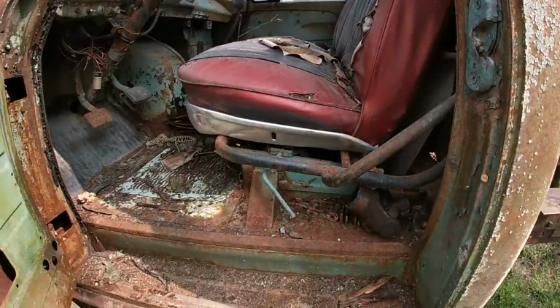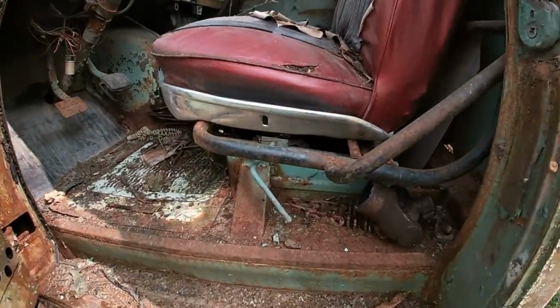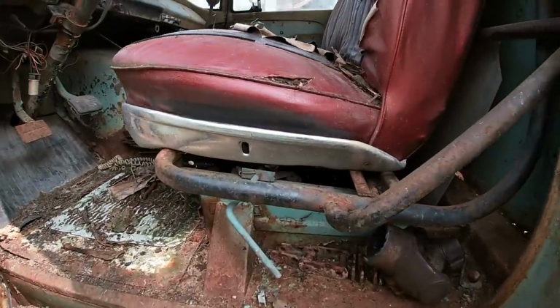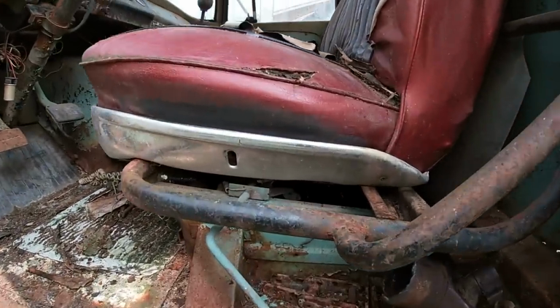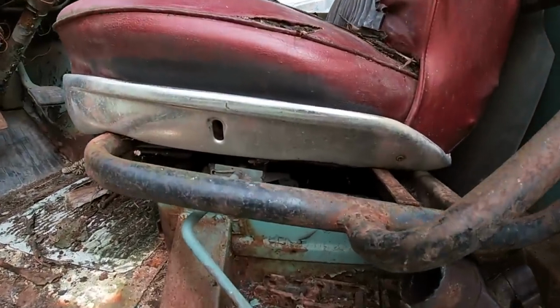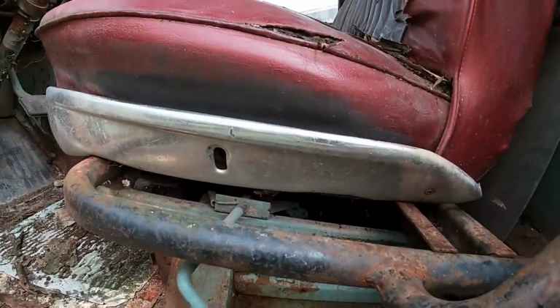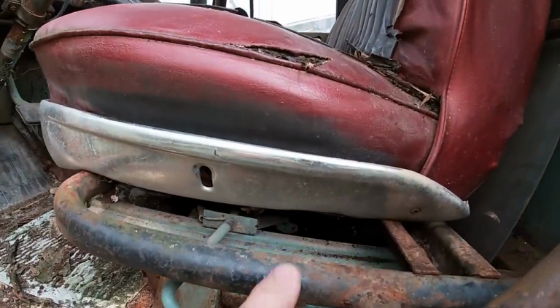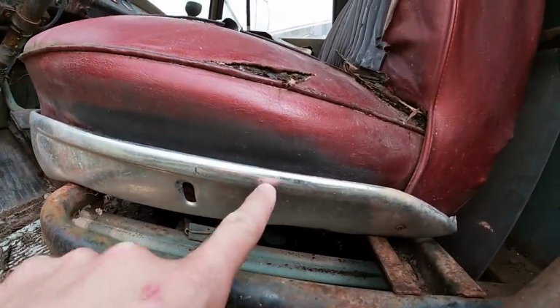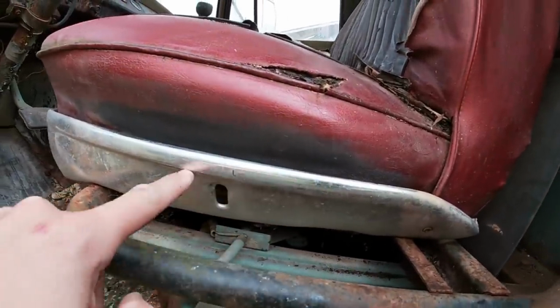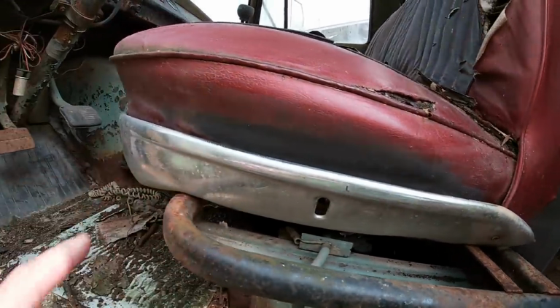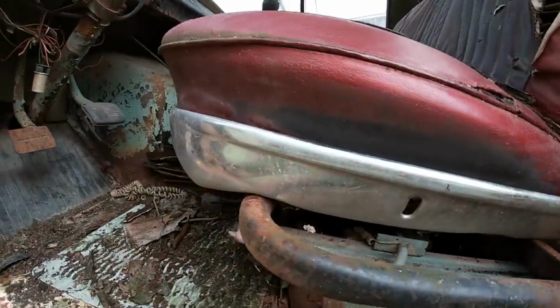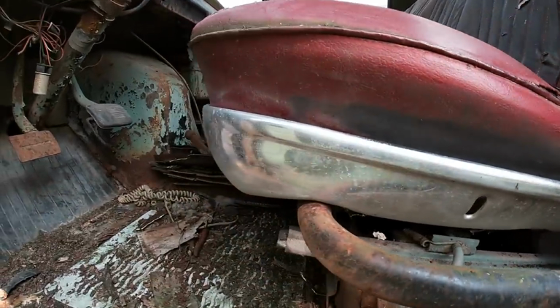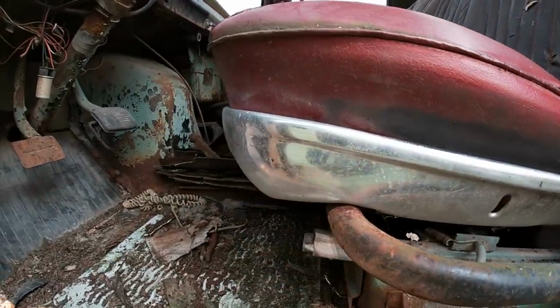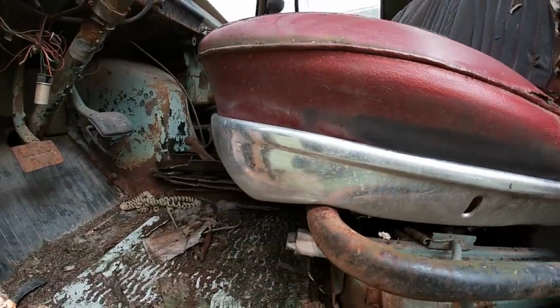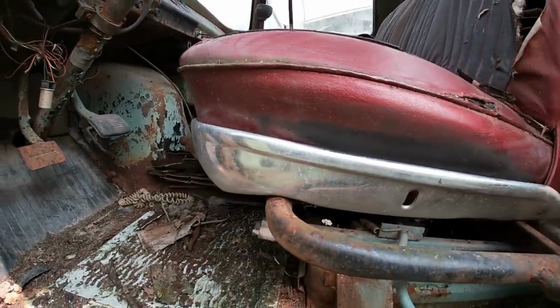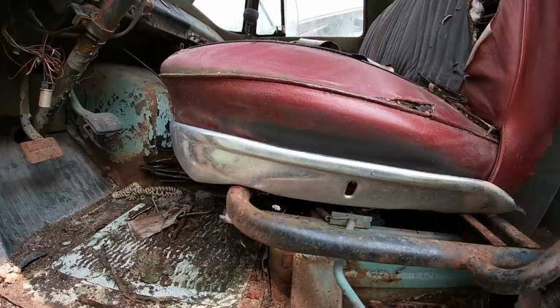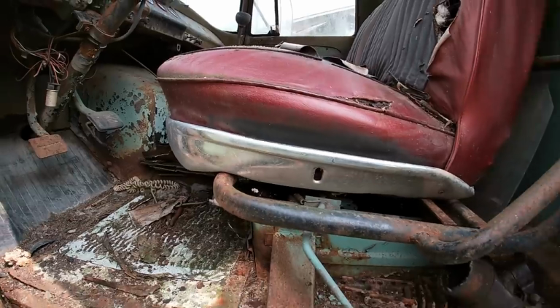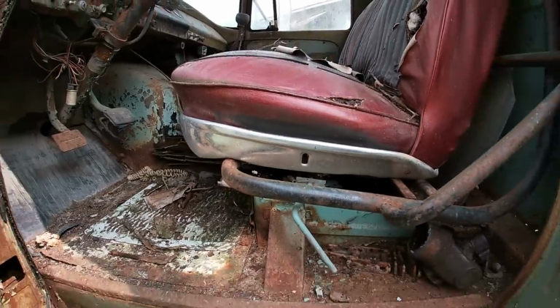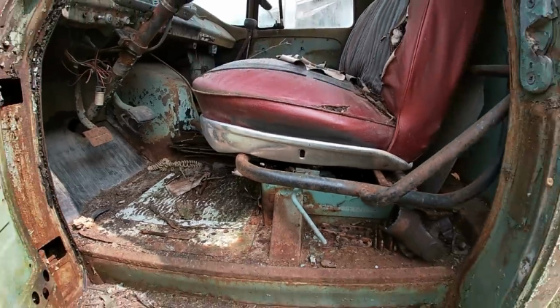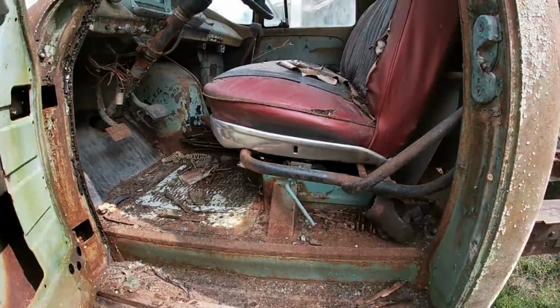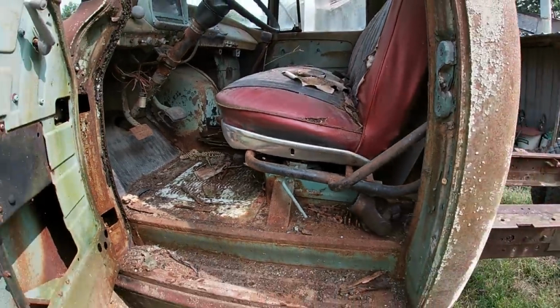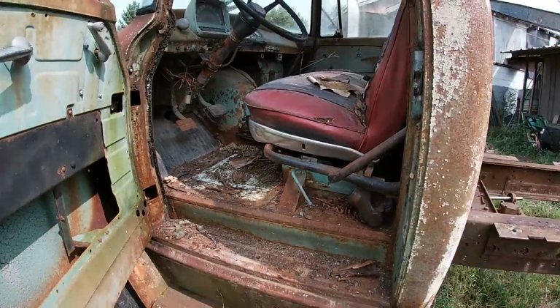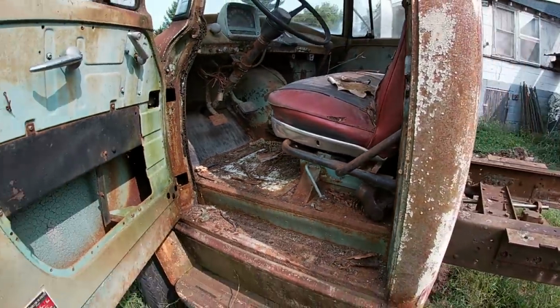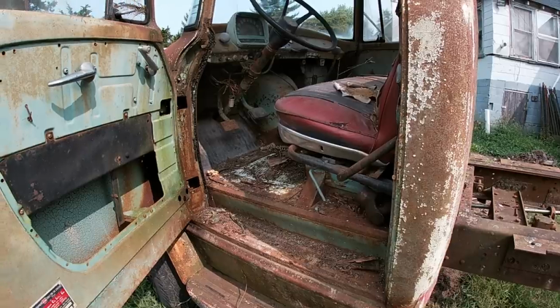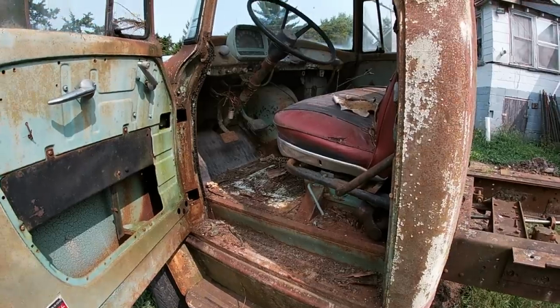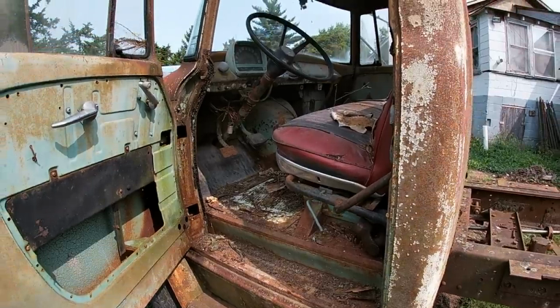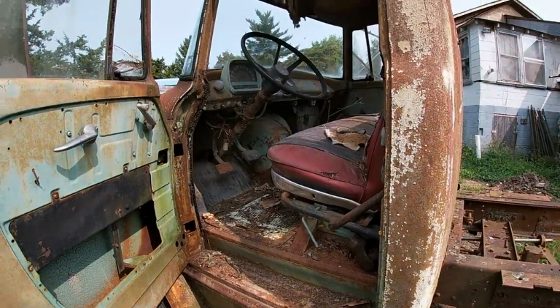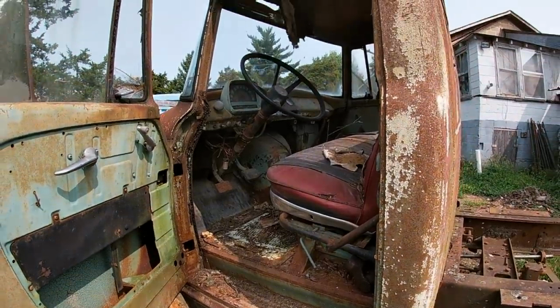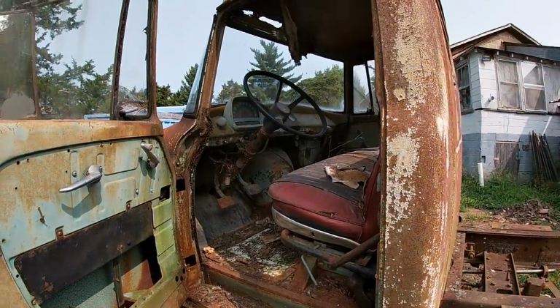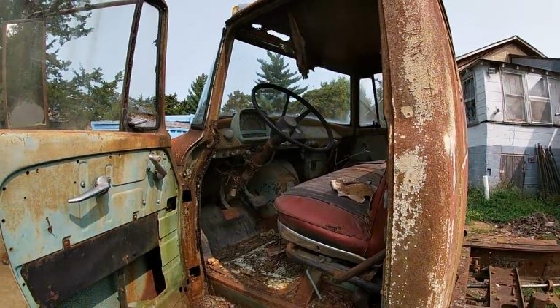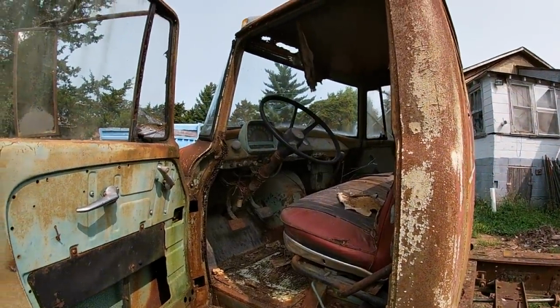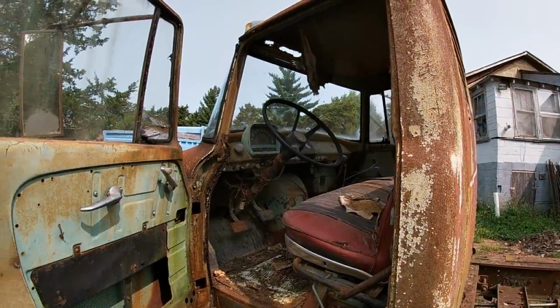Another interesting part of this truck — it's got two big chrome strips on either side of the seat. This was a fairly fancy model, and they only actually made this body style for about two and a half years.